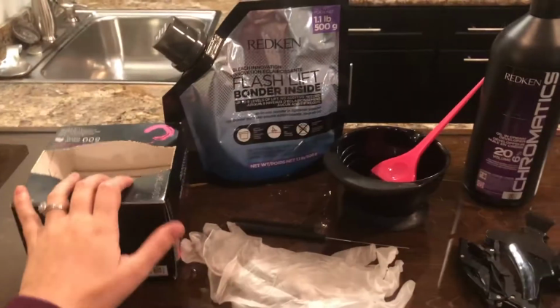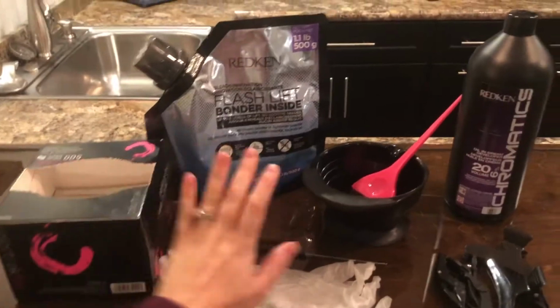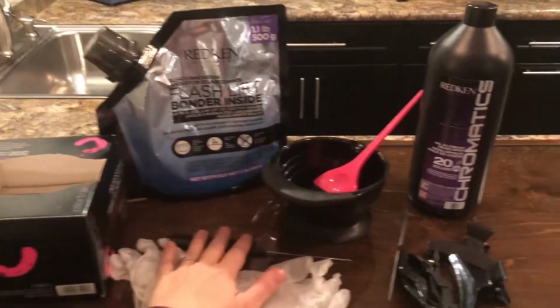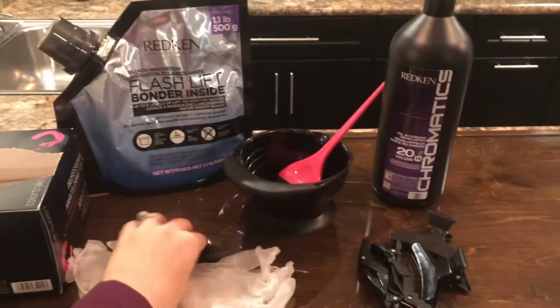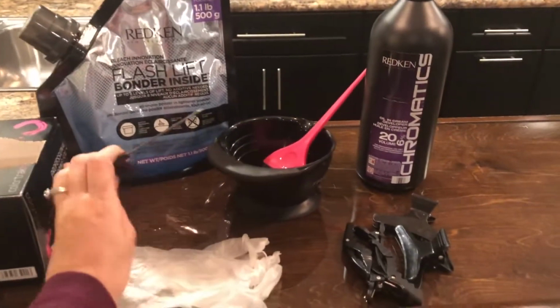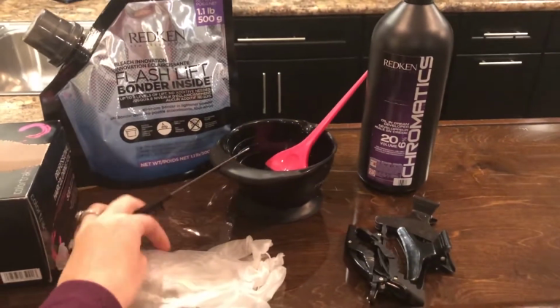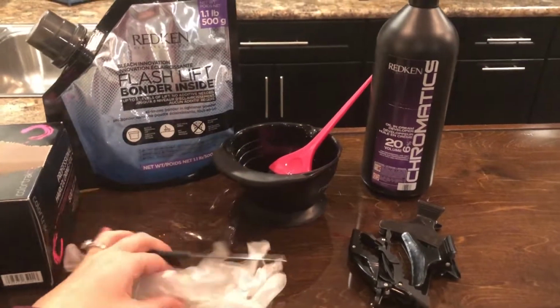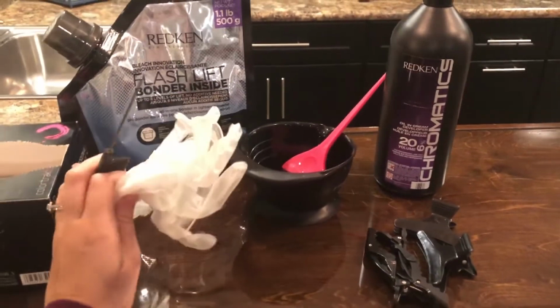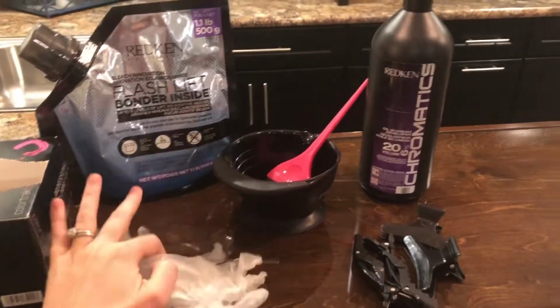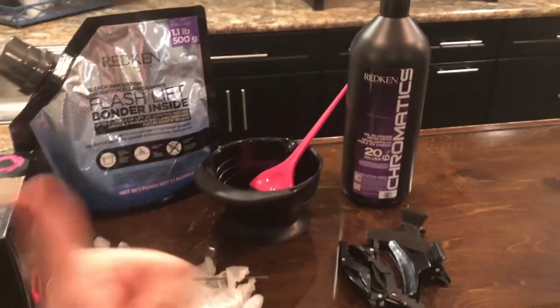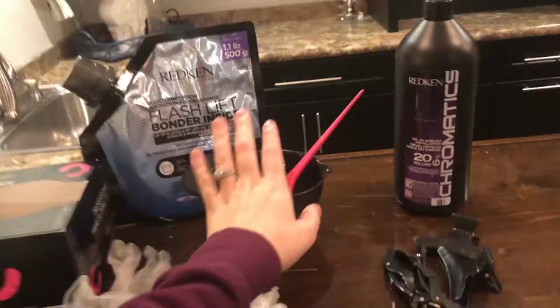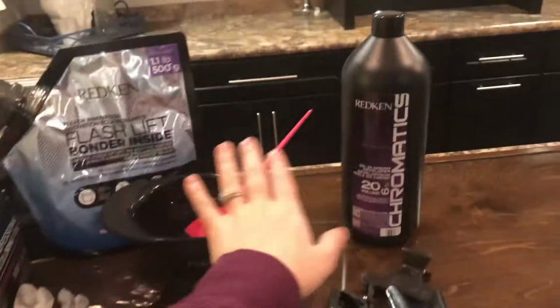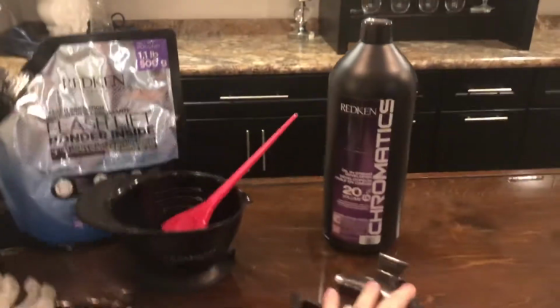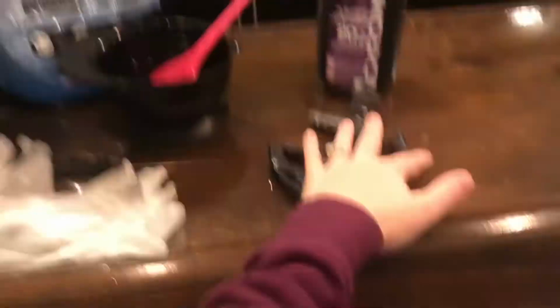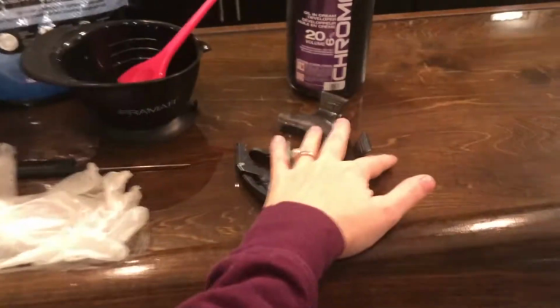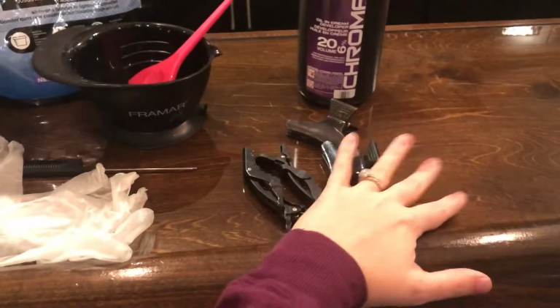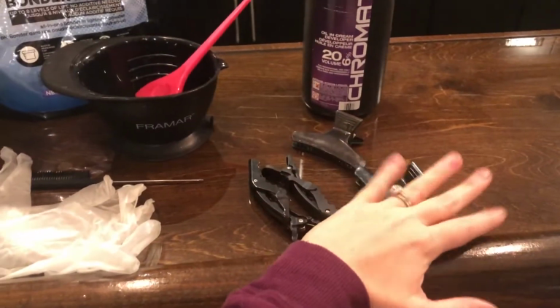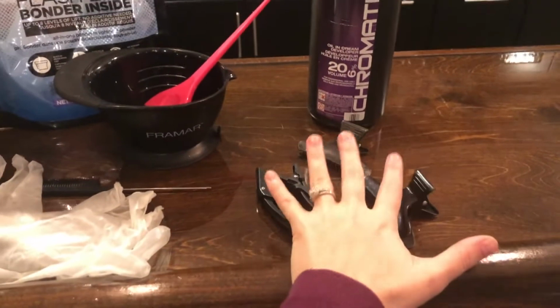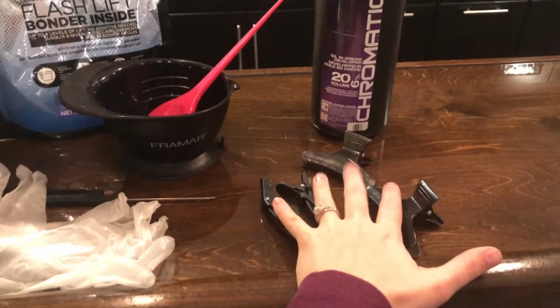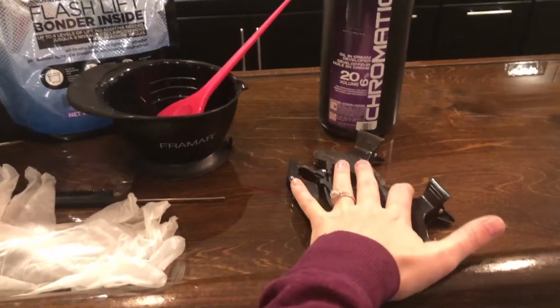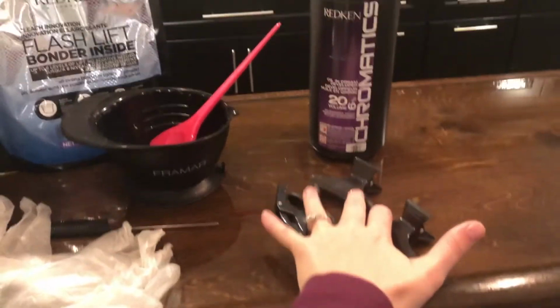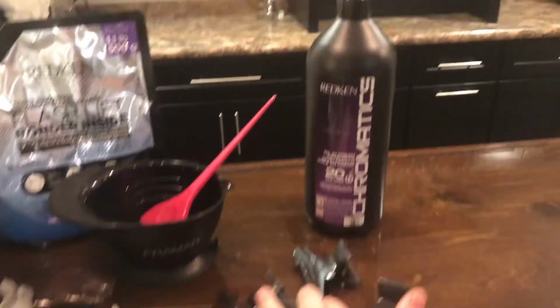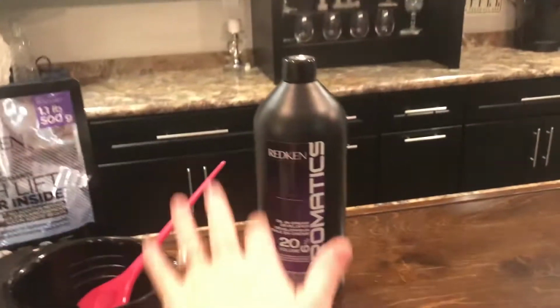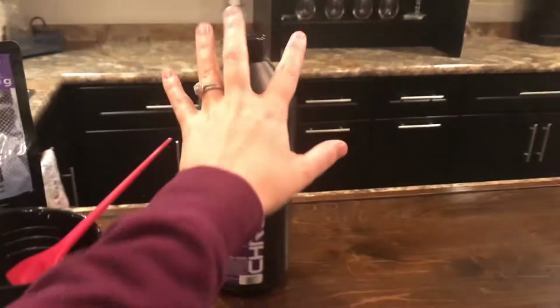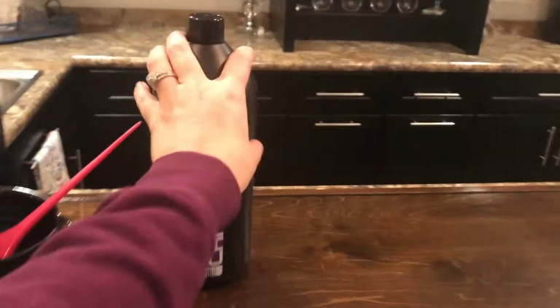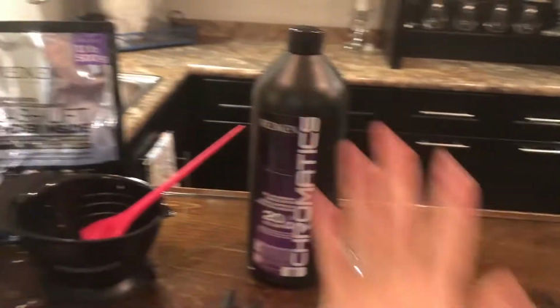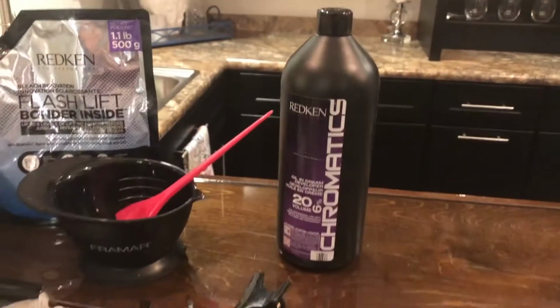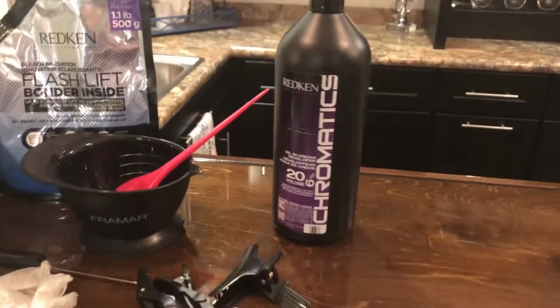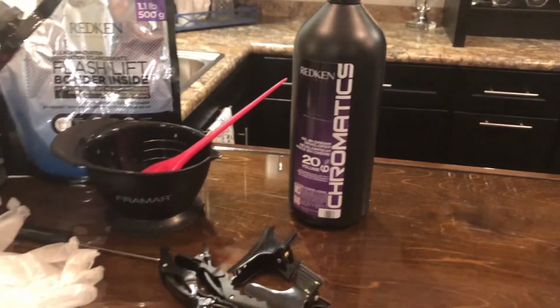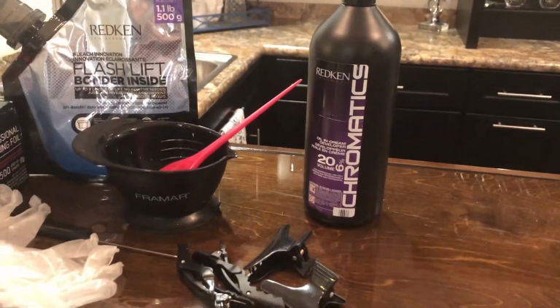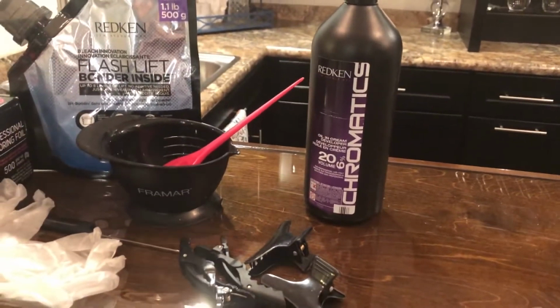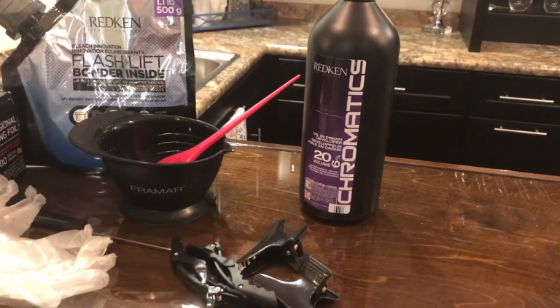I like my foils, my rat tail comb, gloves because protection, a bowling brush, and then I've got four clips here because I do a four quadrant section for this. And I've got 20 vol because her hair is fine and I don't think I'm going to need anything heavier than that.